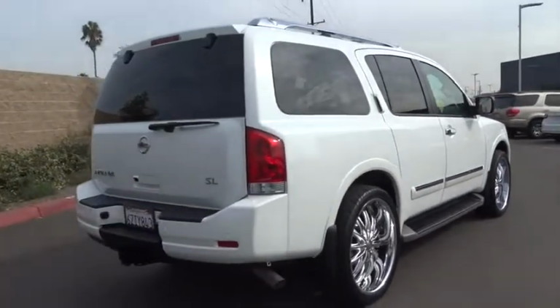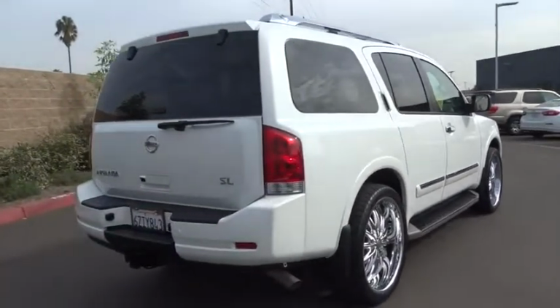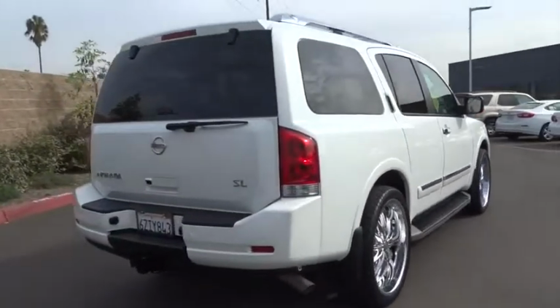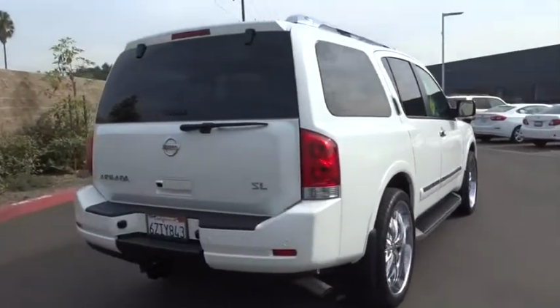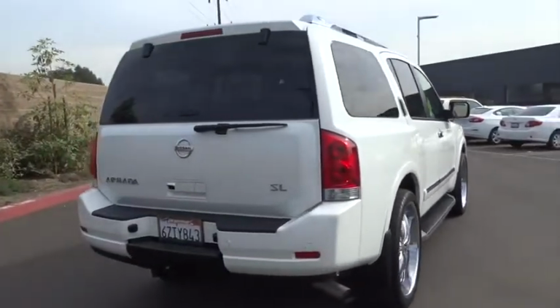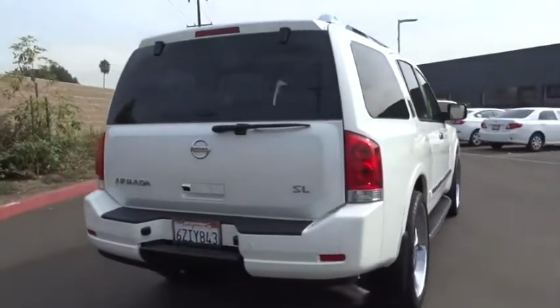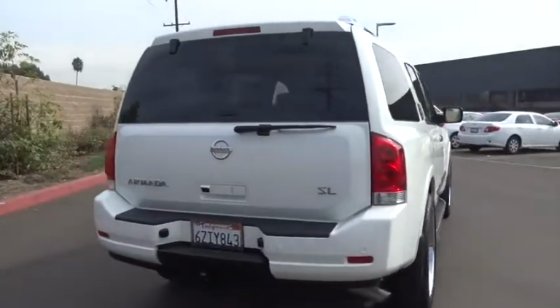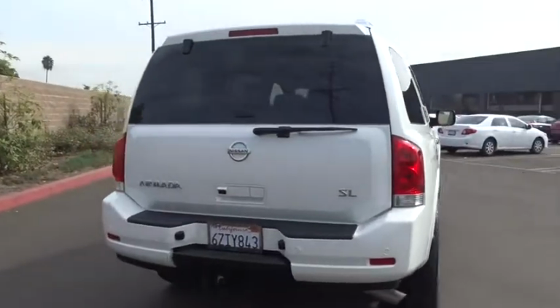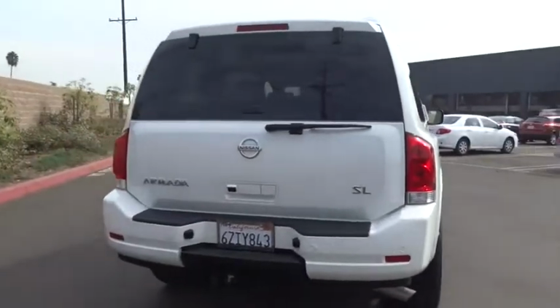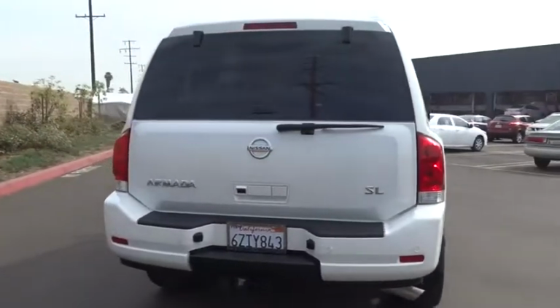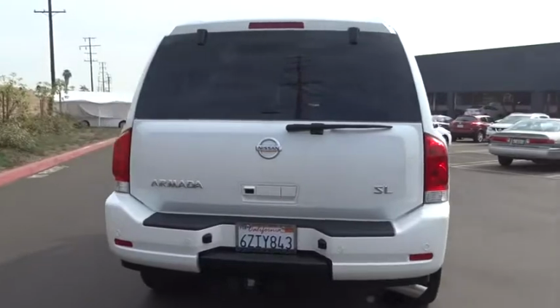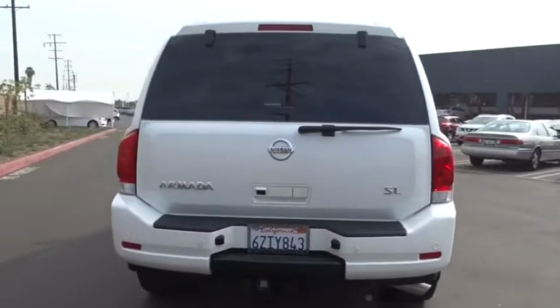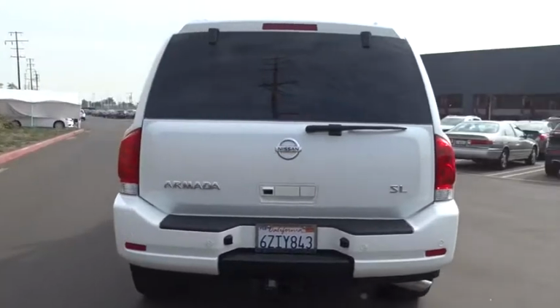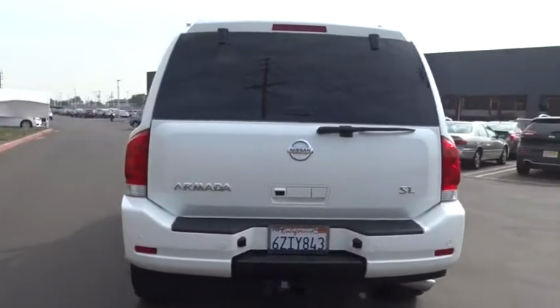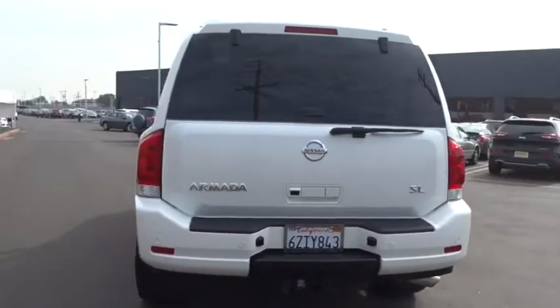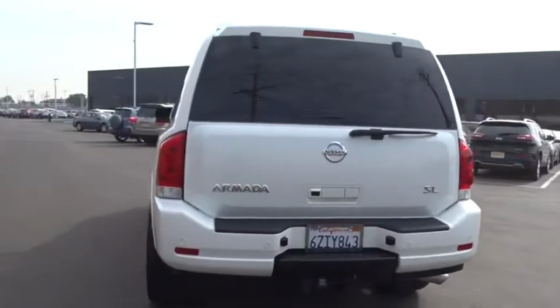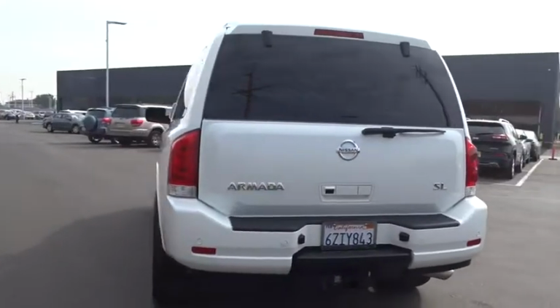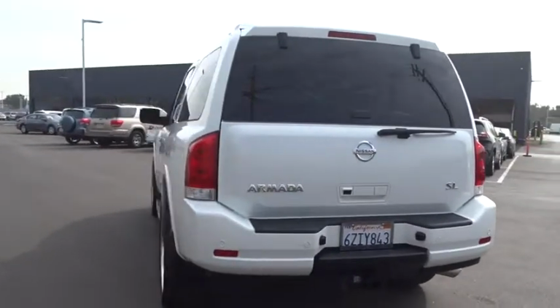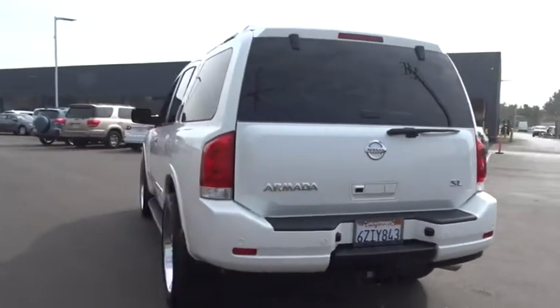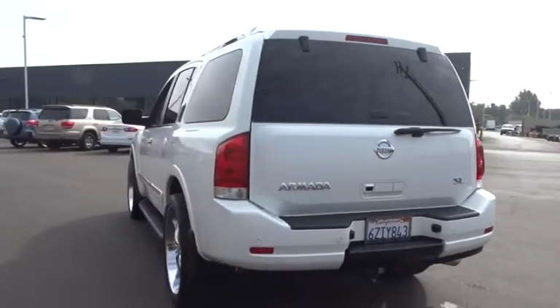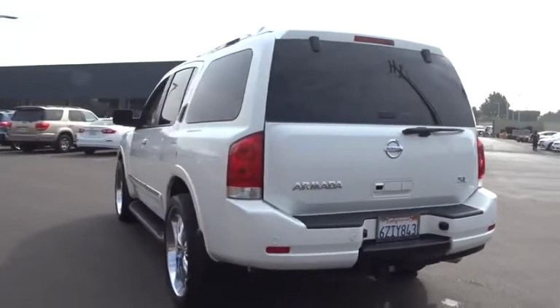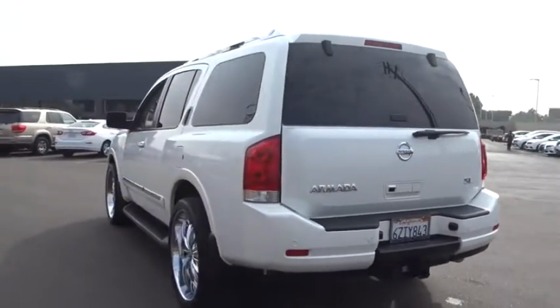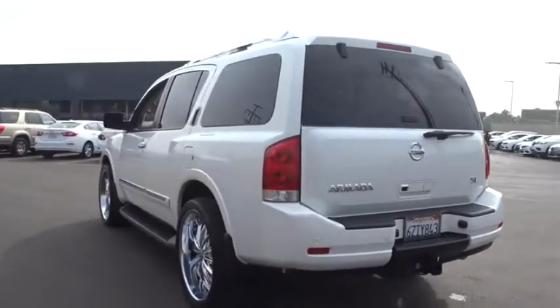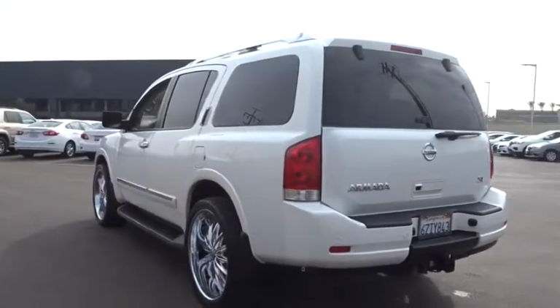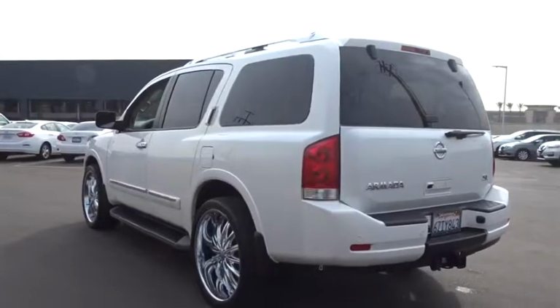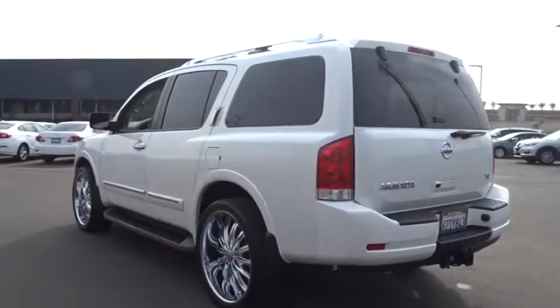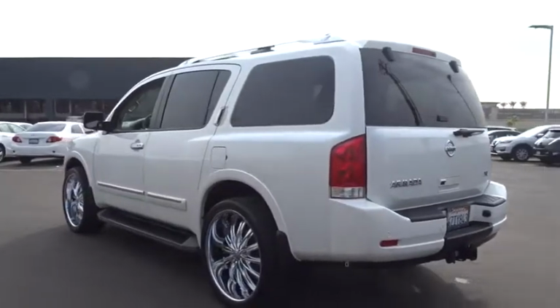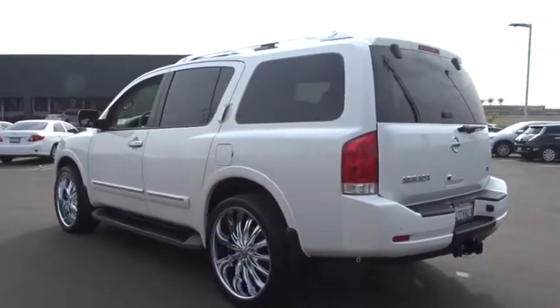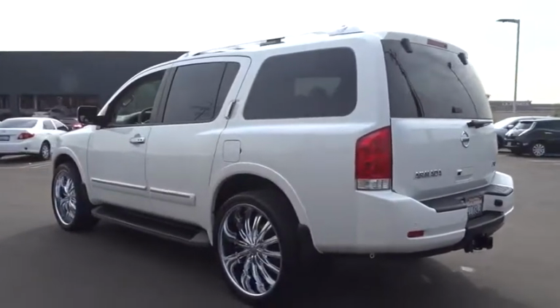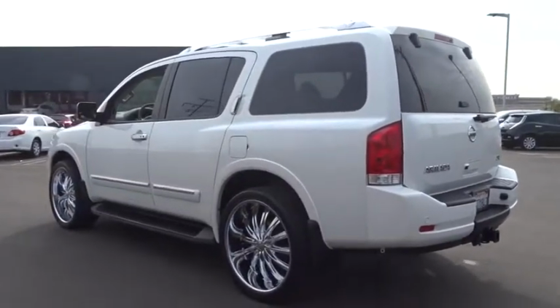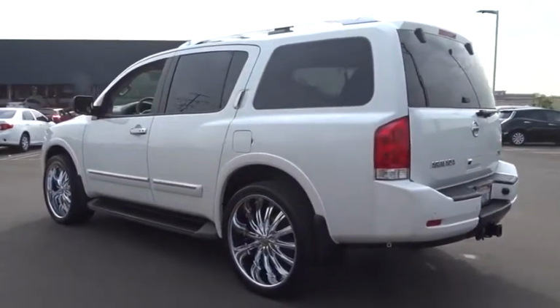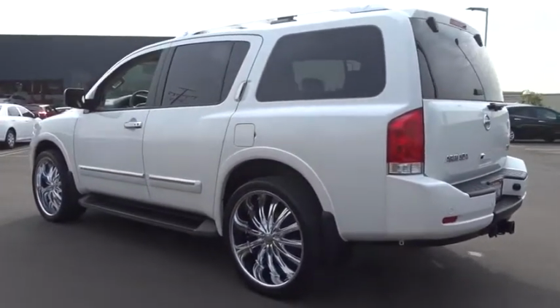This vehicle is Carfax certified one owner and qualifies for the Carfax buyback guarantee. Searching for a dependable vehicle that looks great too? You've found it, so stop in today.